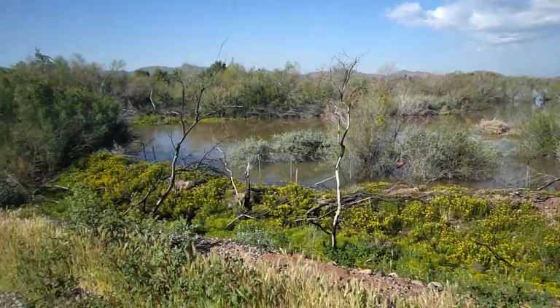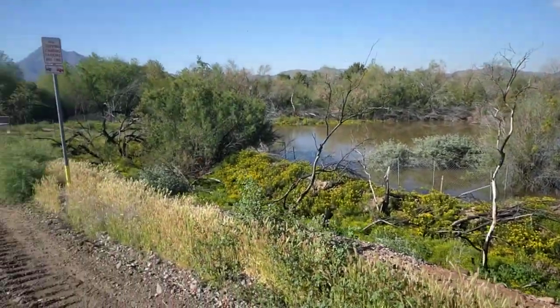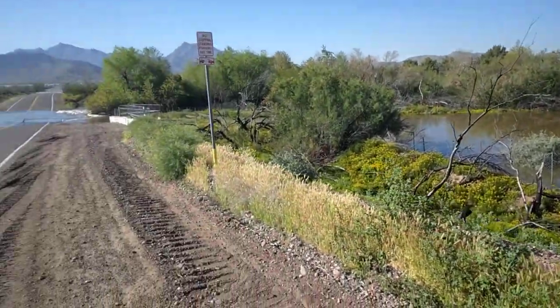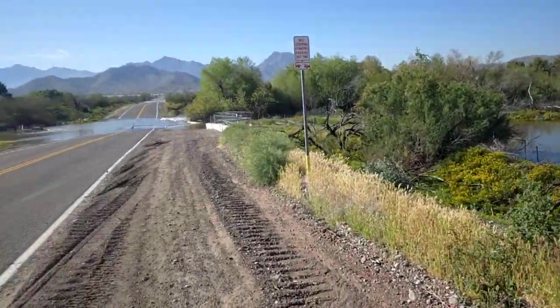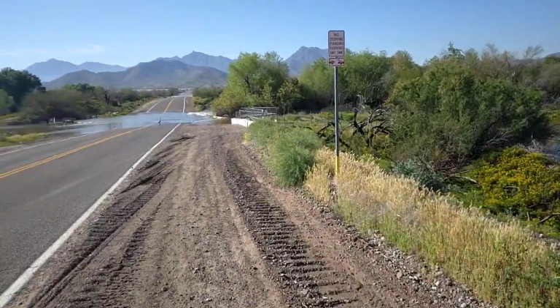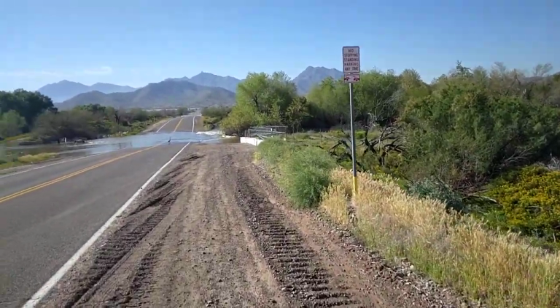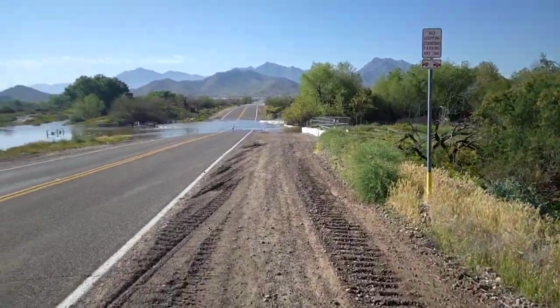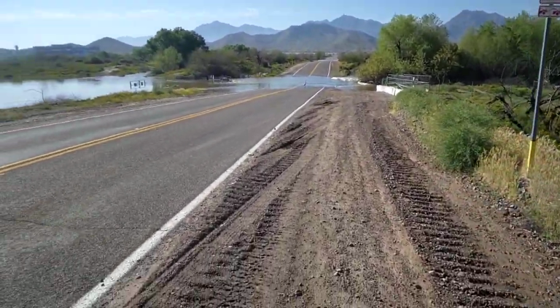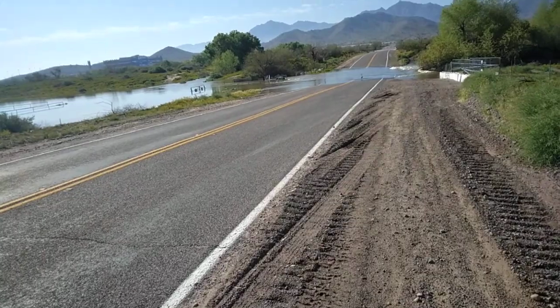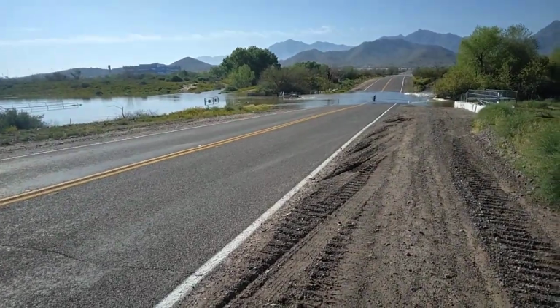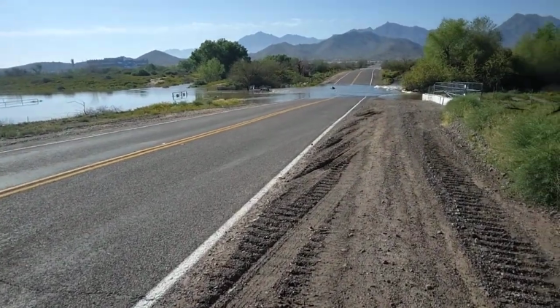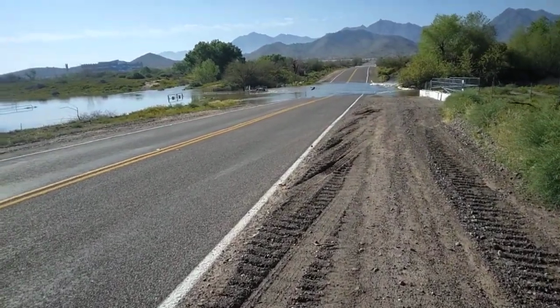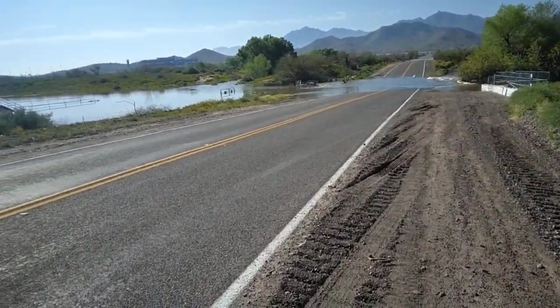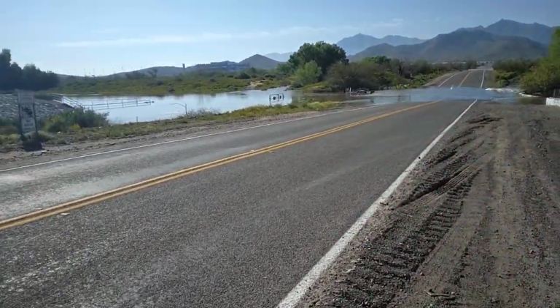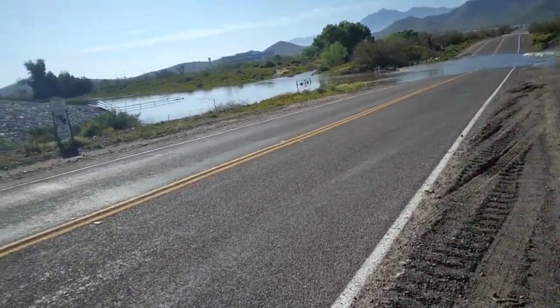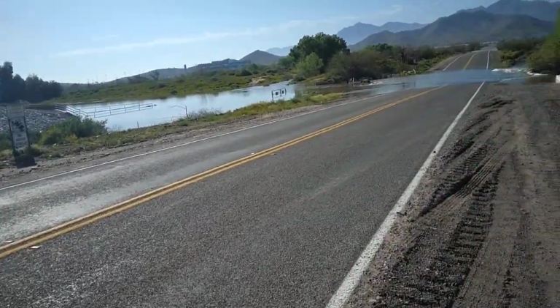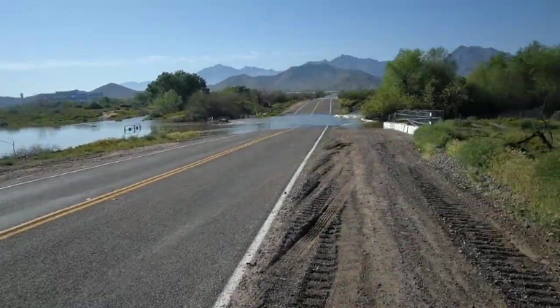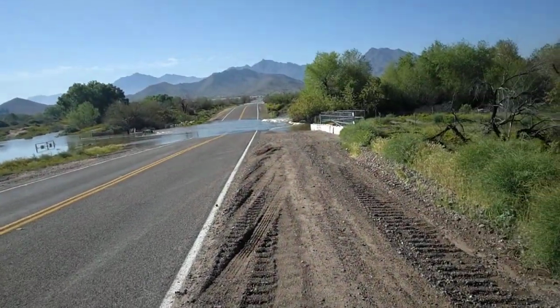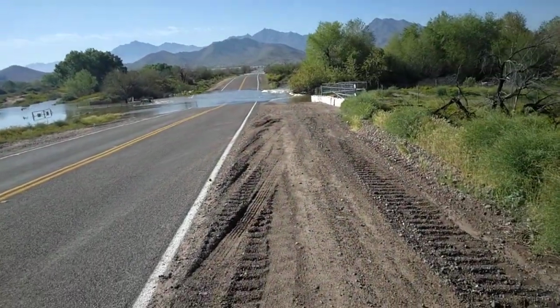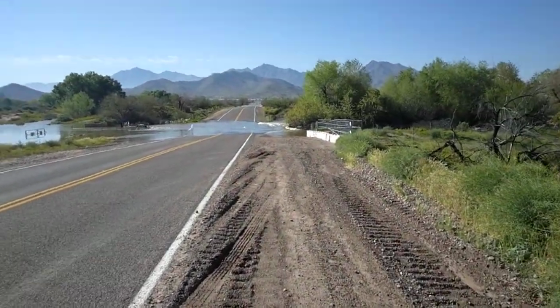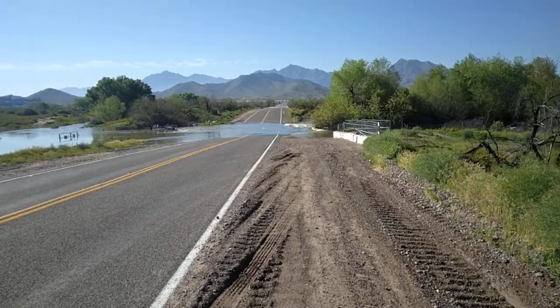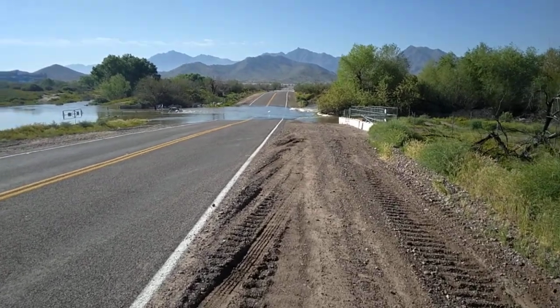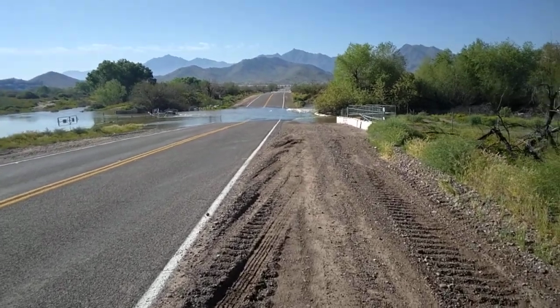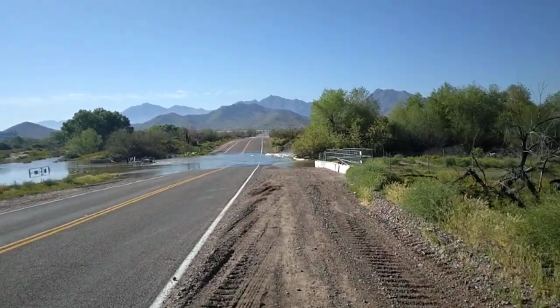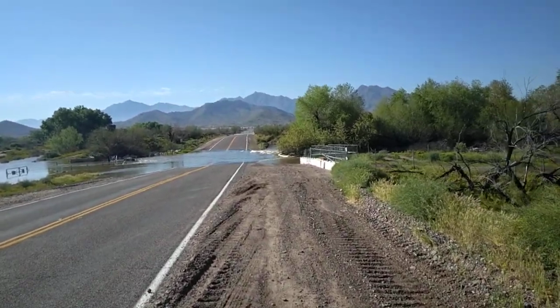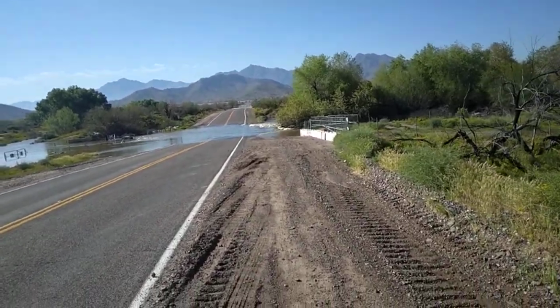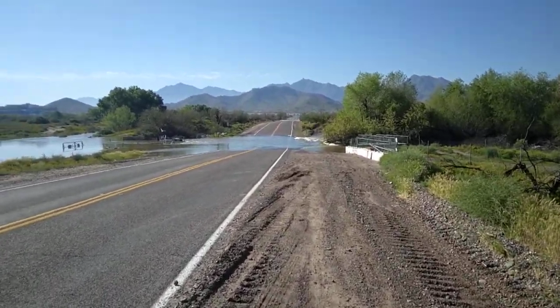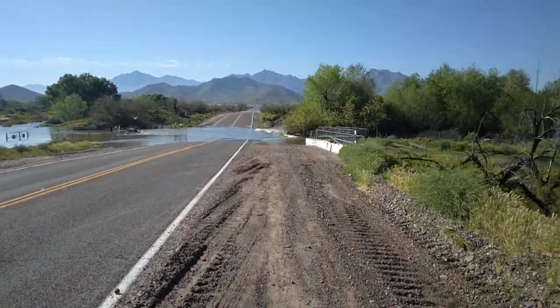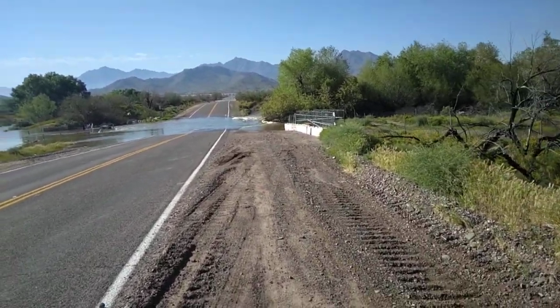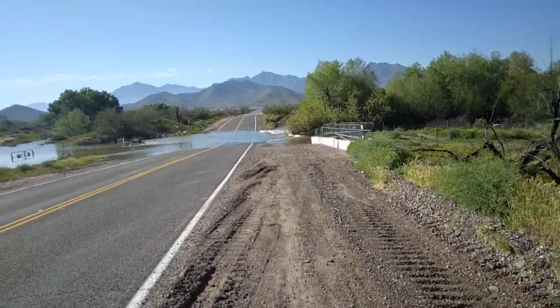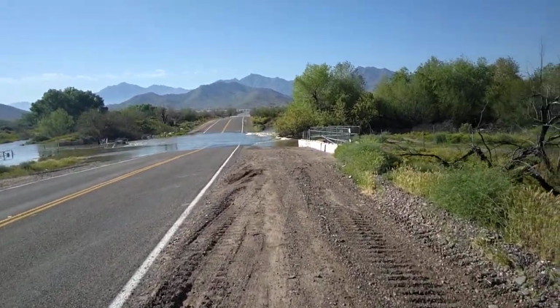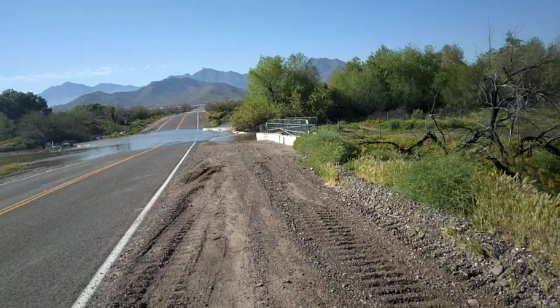If I can show you the channel here, there's some culverts down there, but they're releasing more water than that'll take a culvert. So there's actually a number of bridge crossings on the Gila.